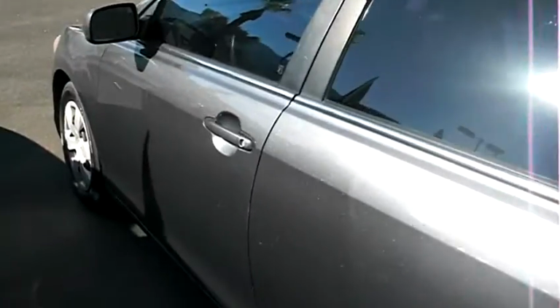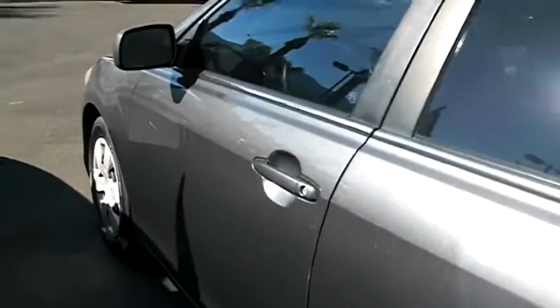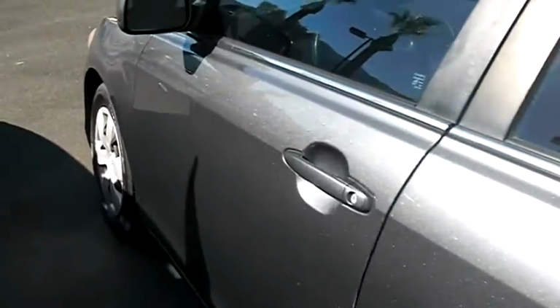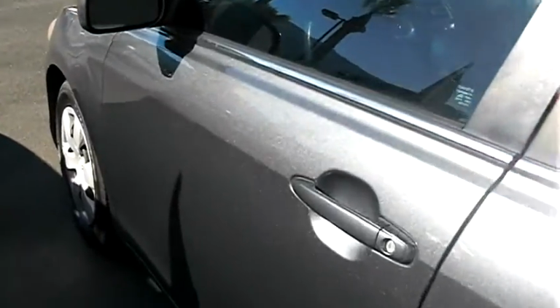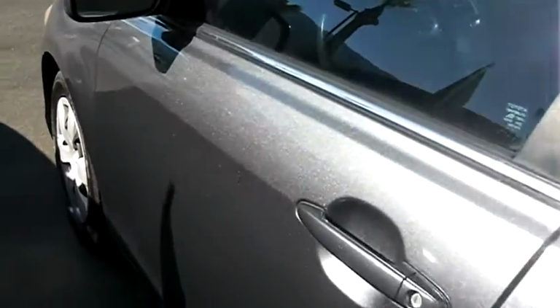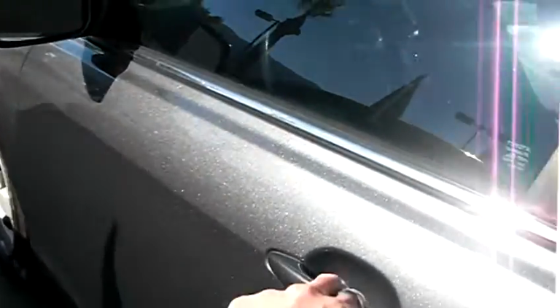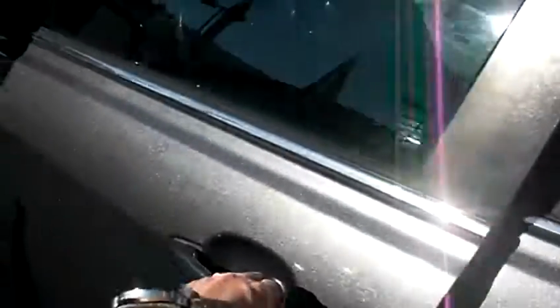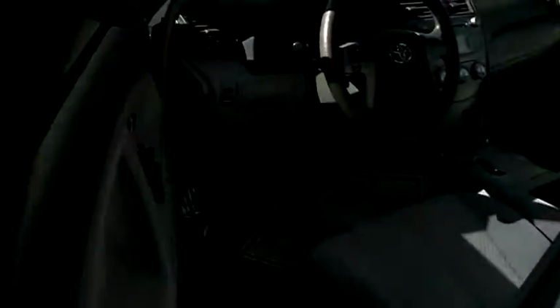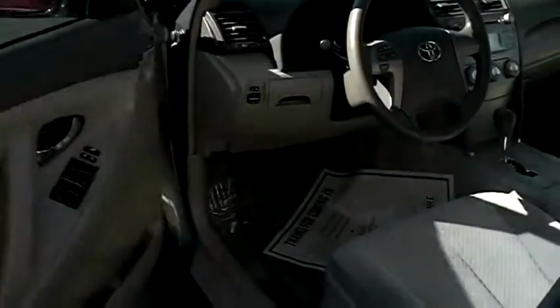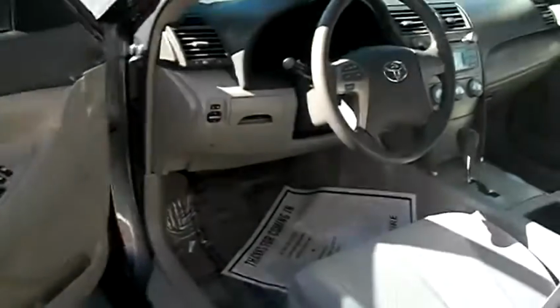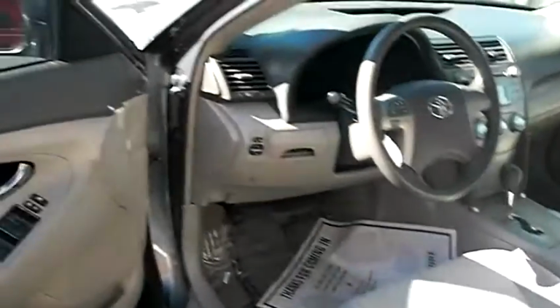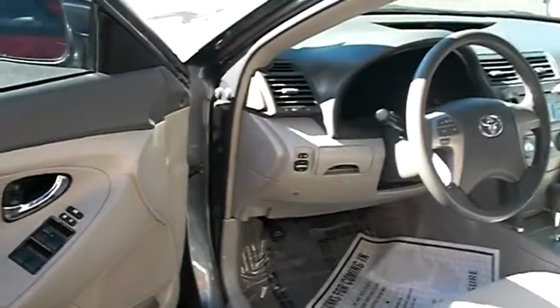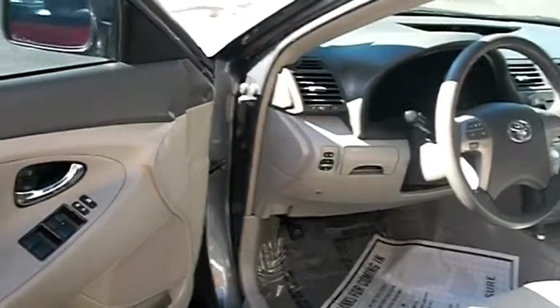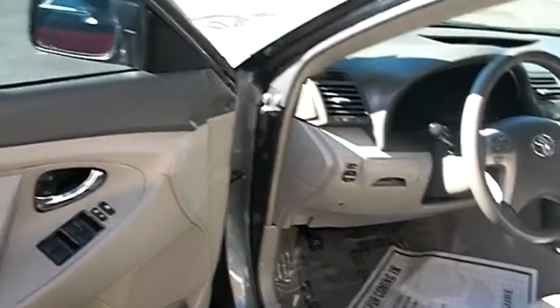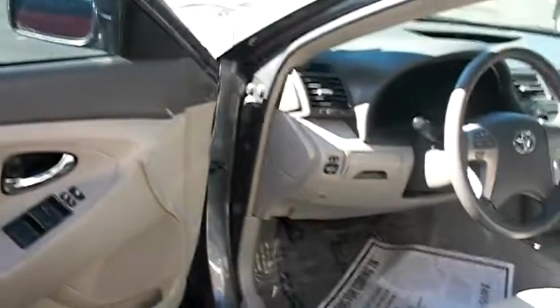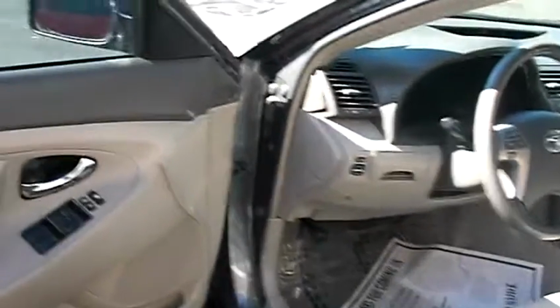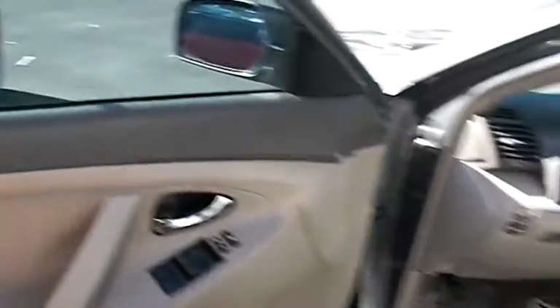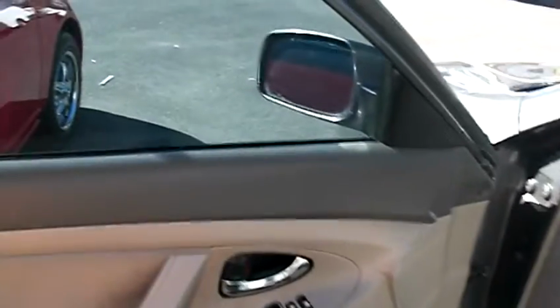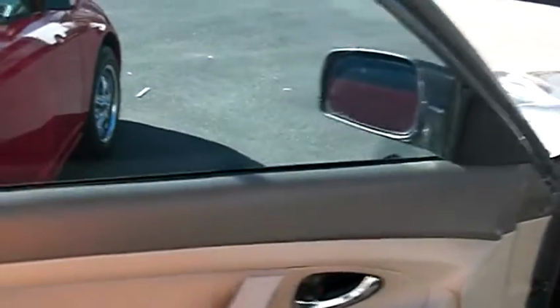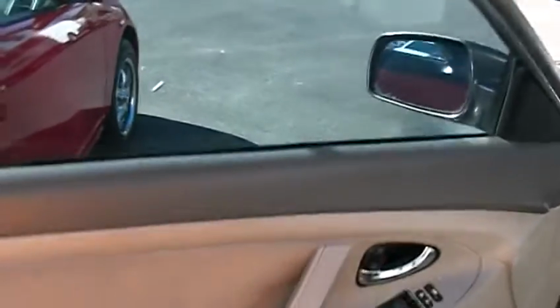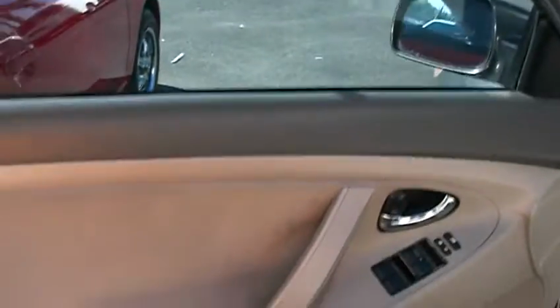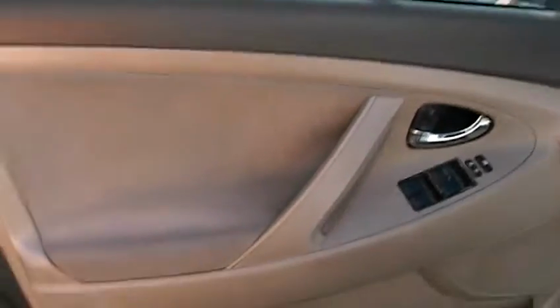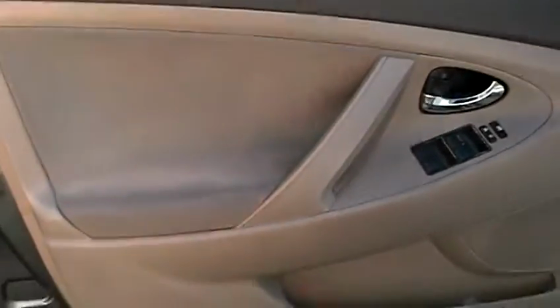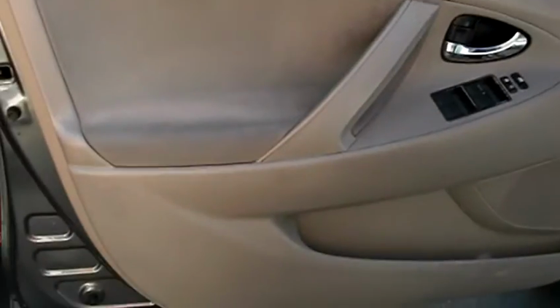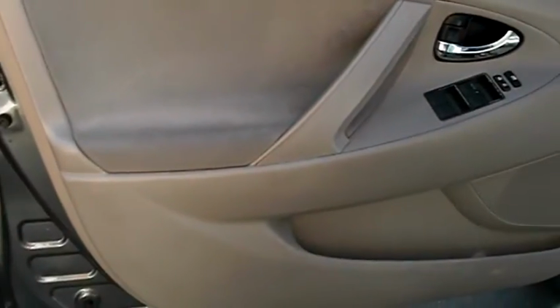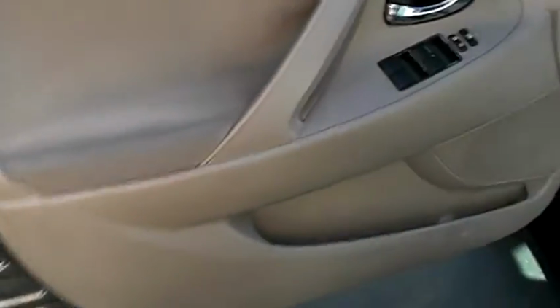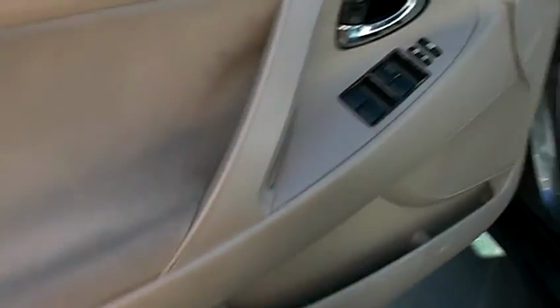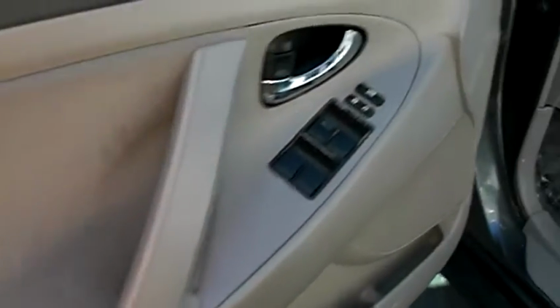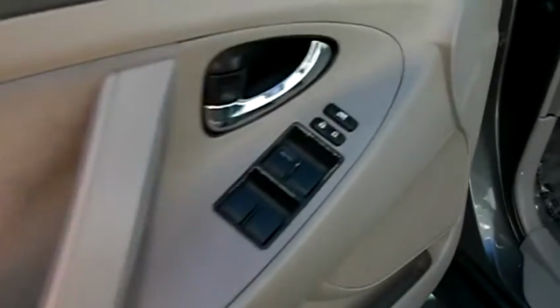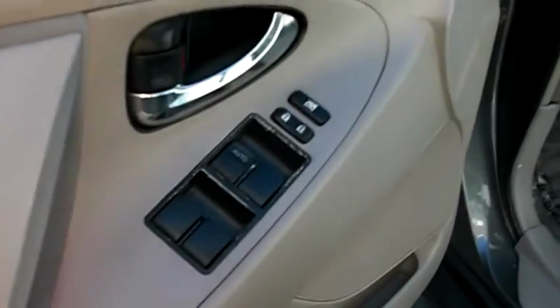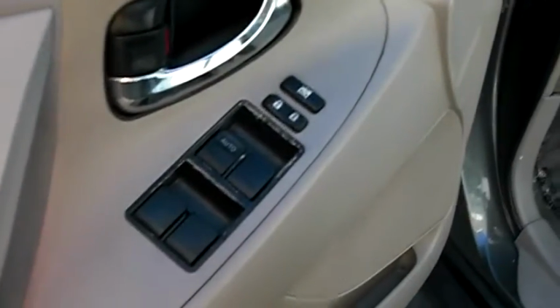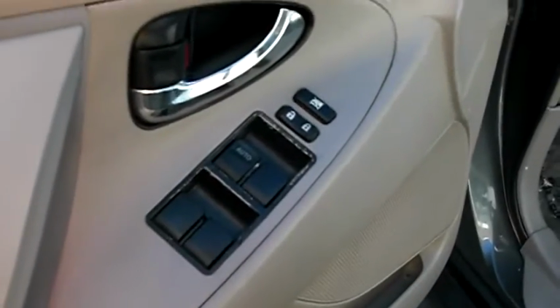Let's go ahead and jump inside. The number to call is 951-403-6500. It has a power package.